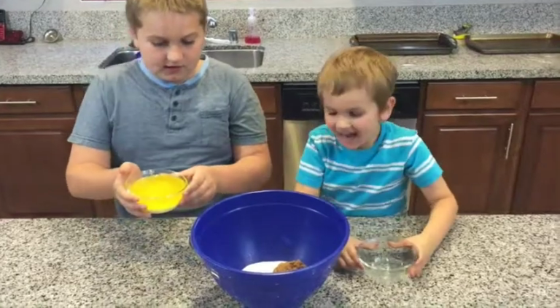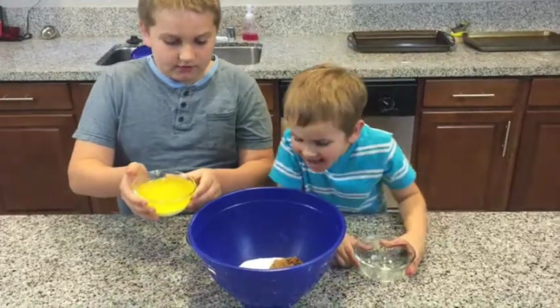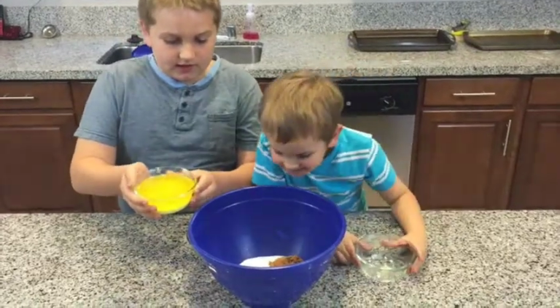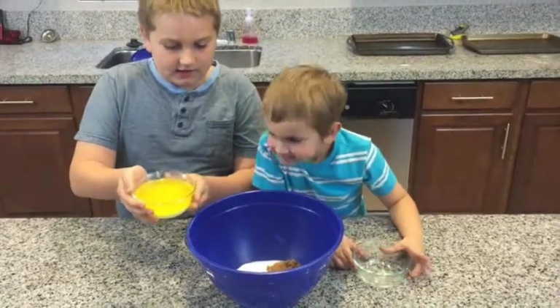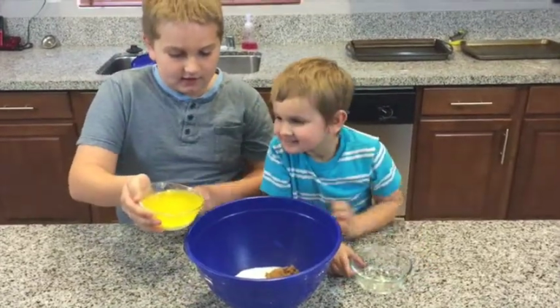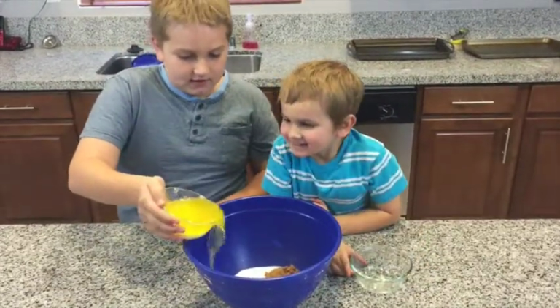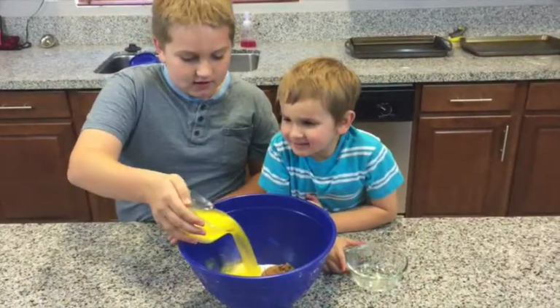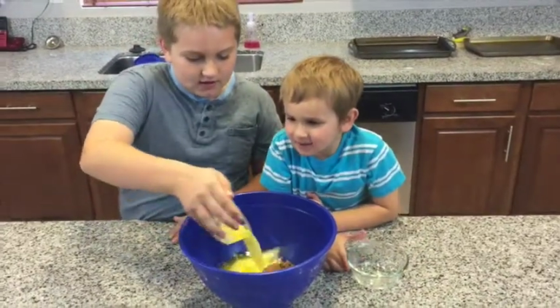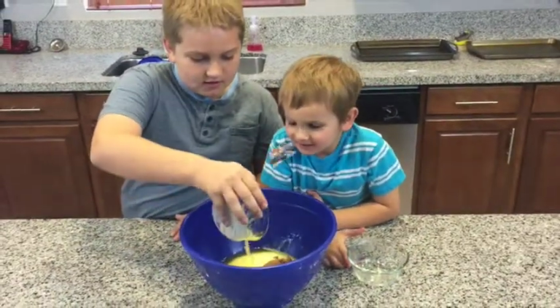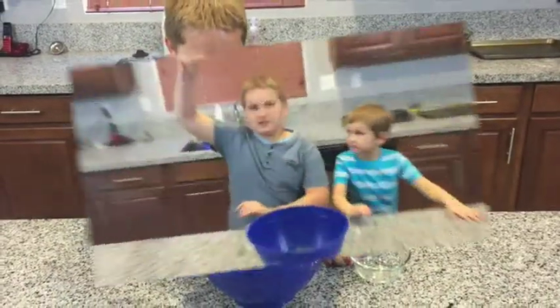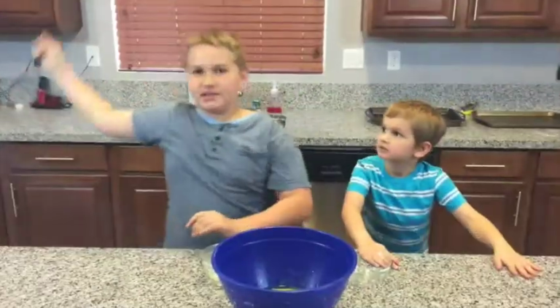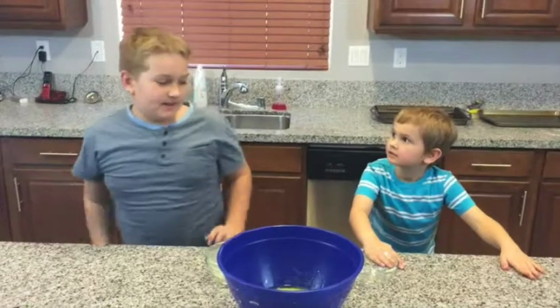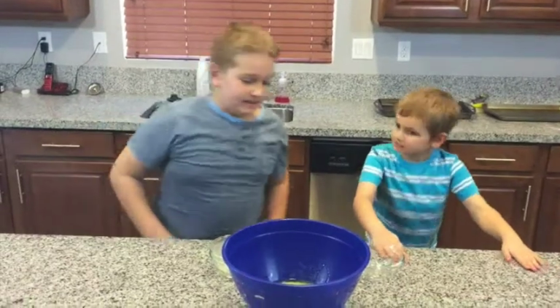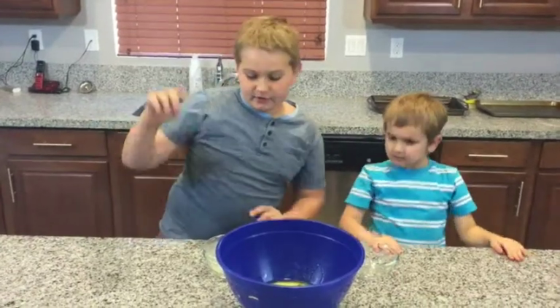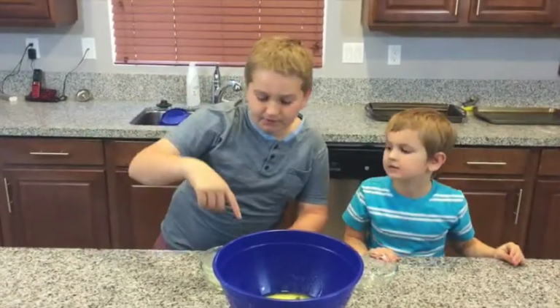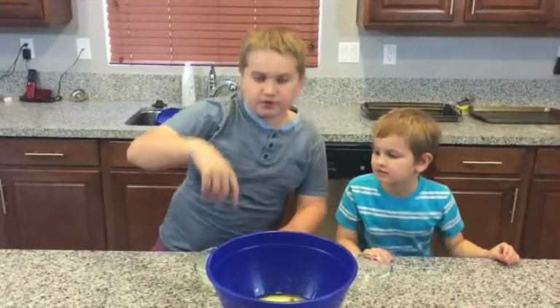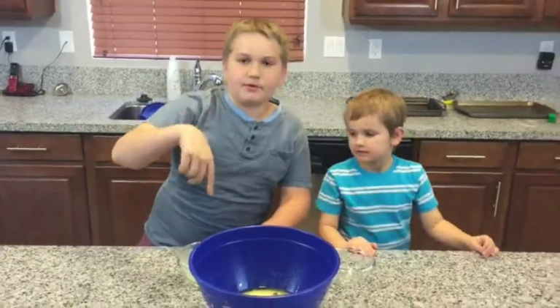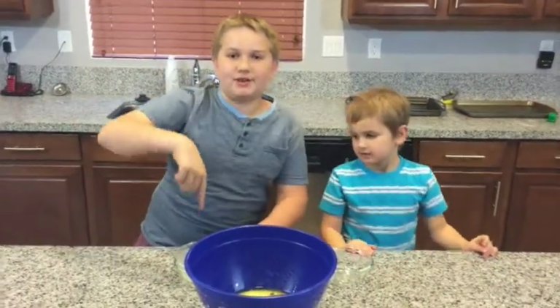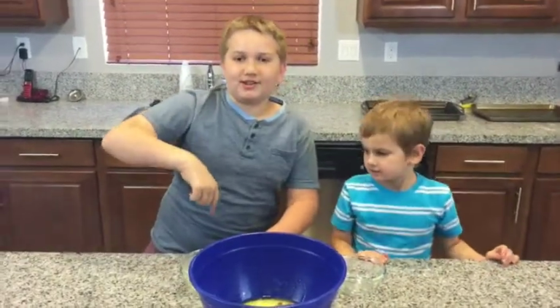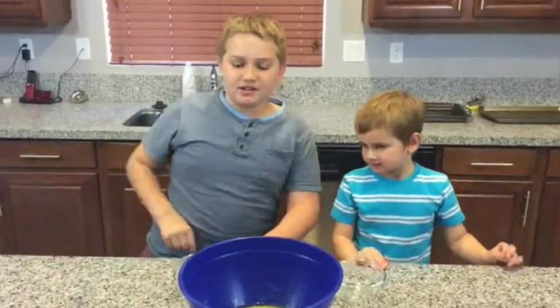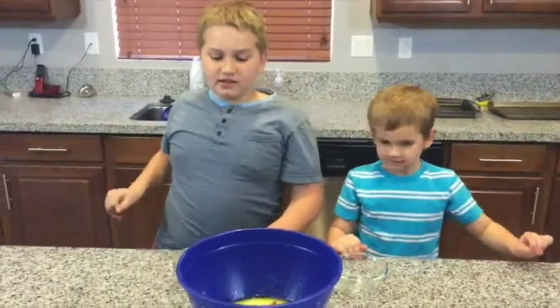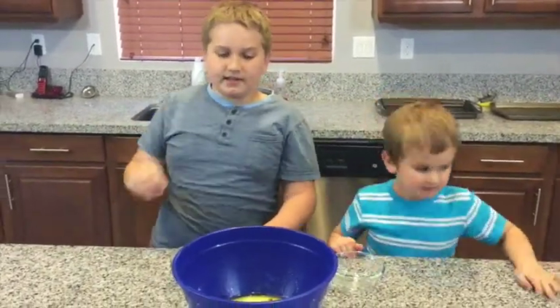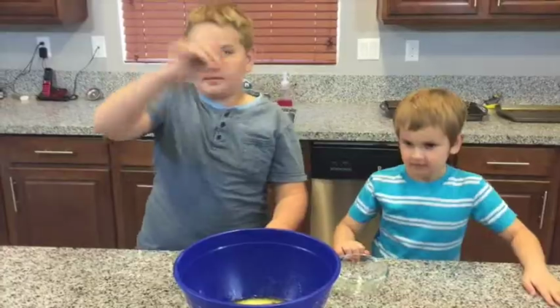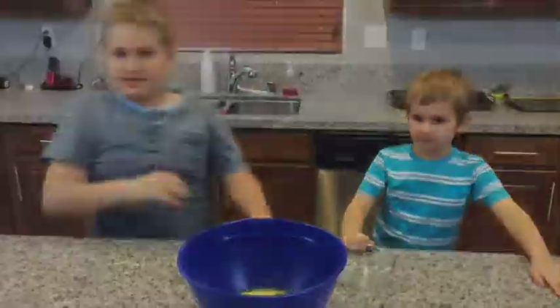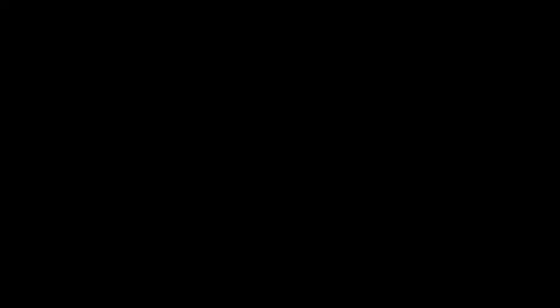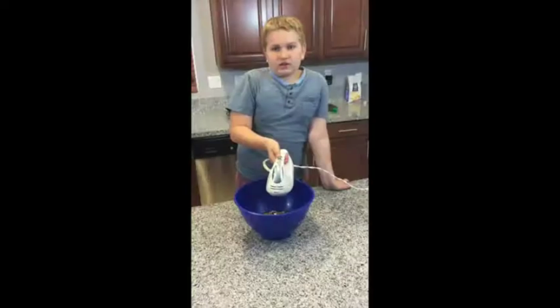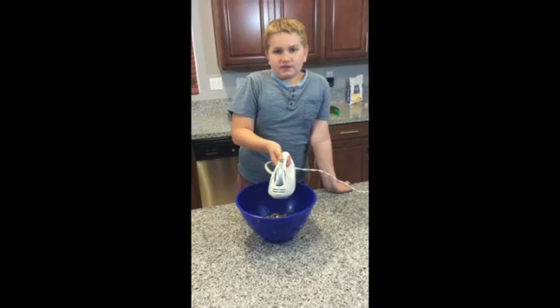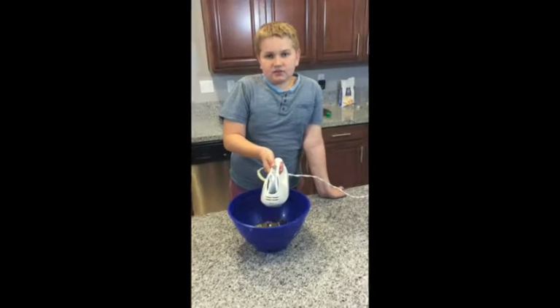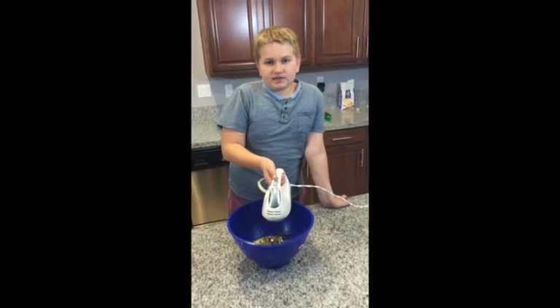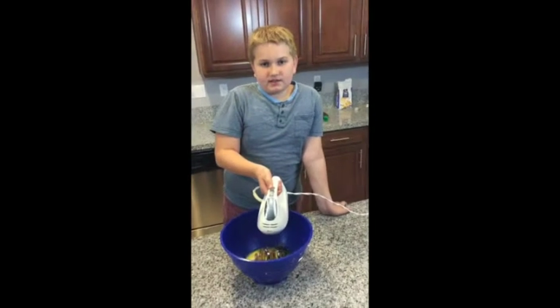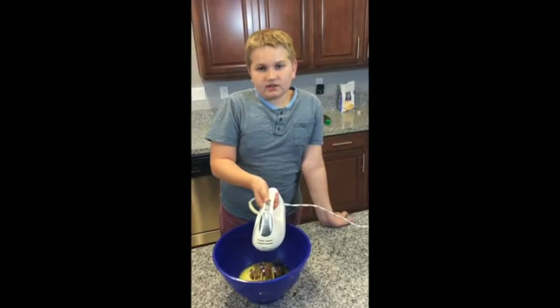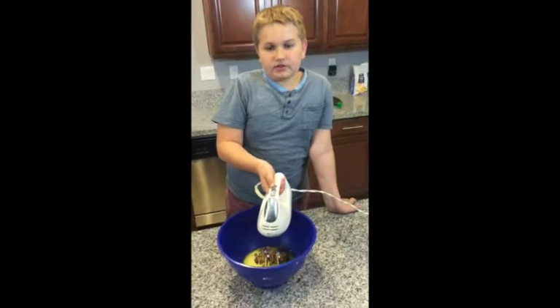And now for the egg. Careful! At the time it was actually melted butter, so put melted butter in. Egg is going to come next. We're going to use our hand mixer to mix this together until it's creamy.